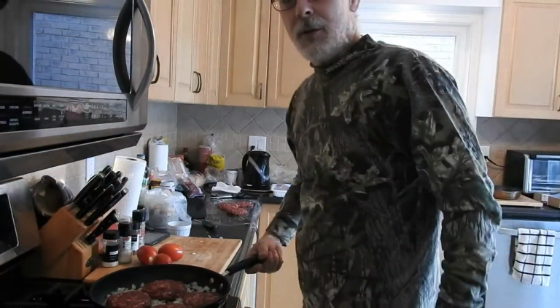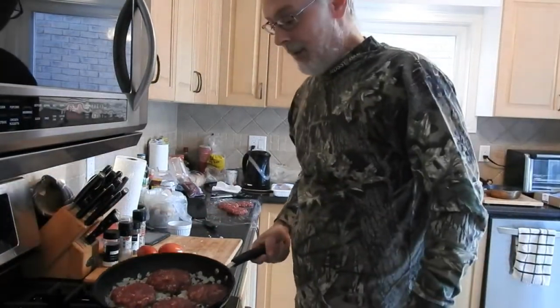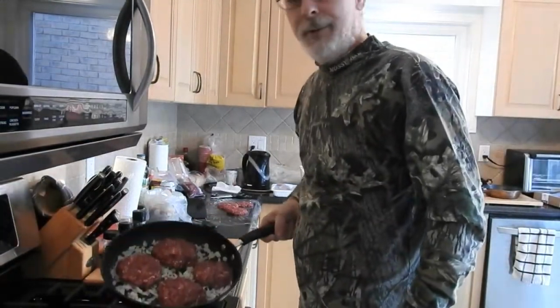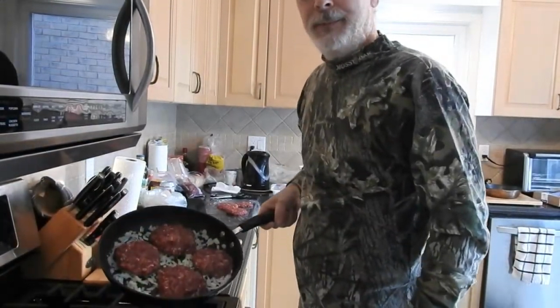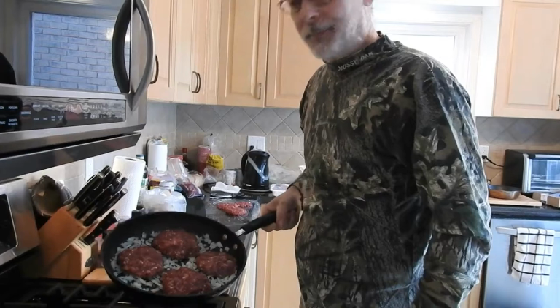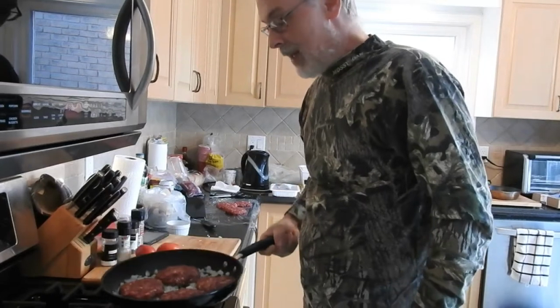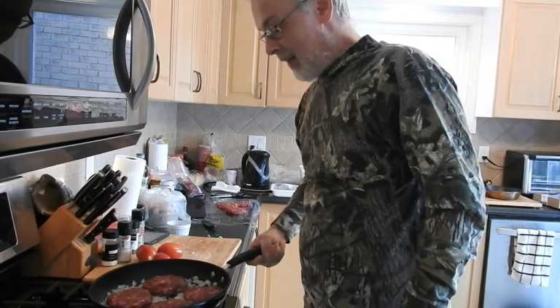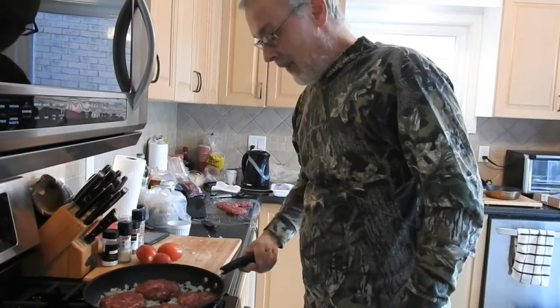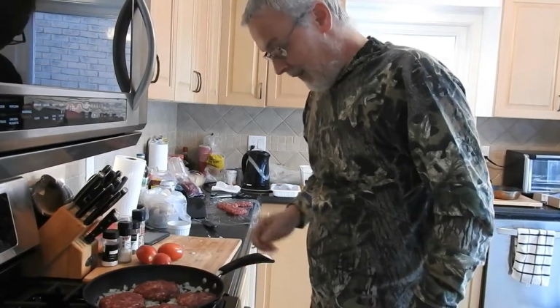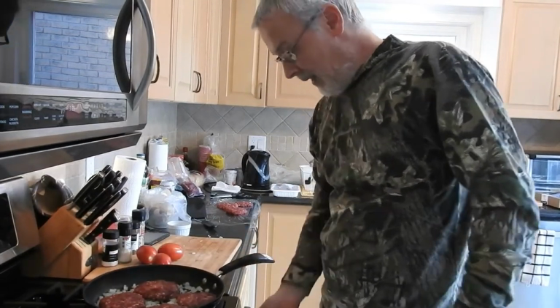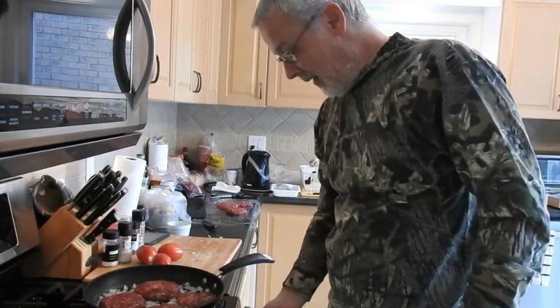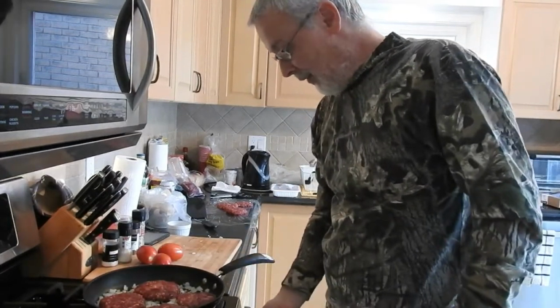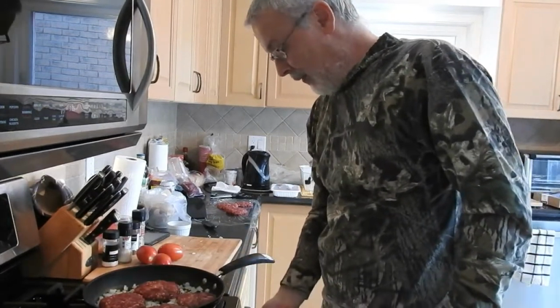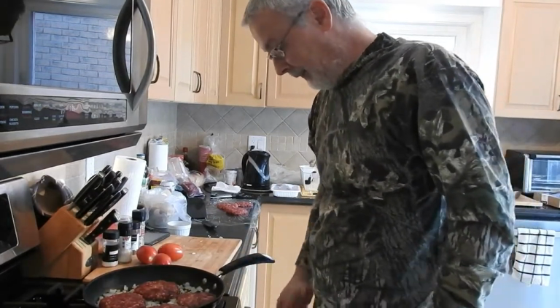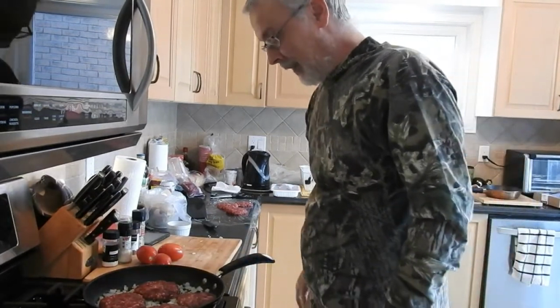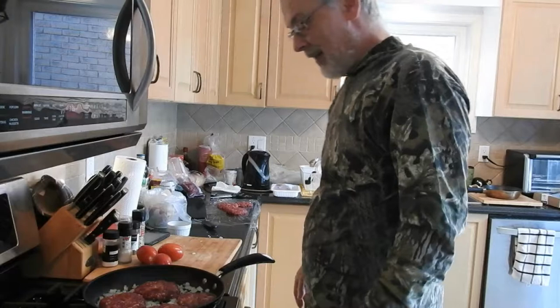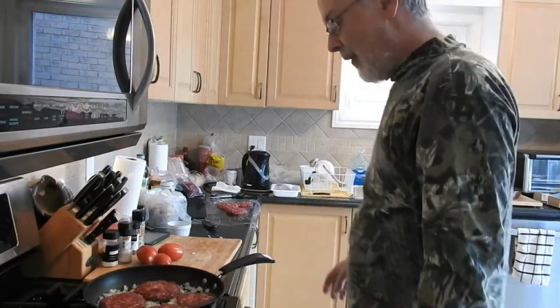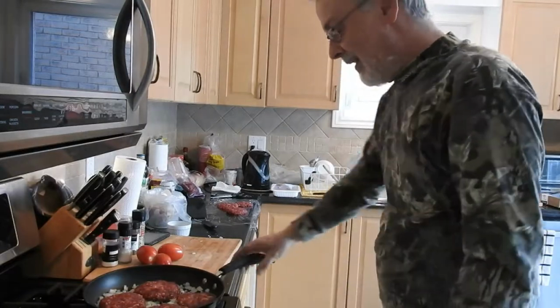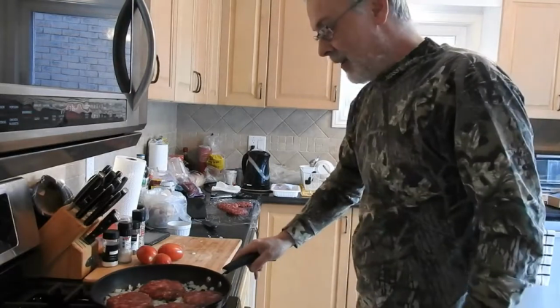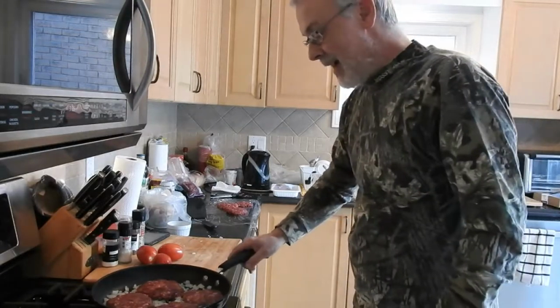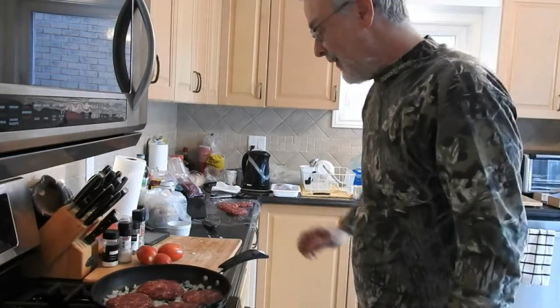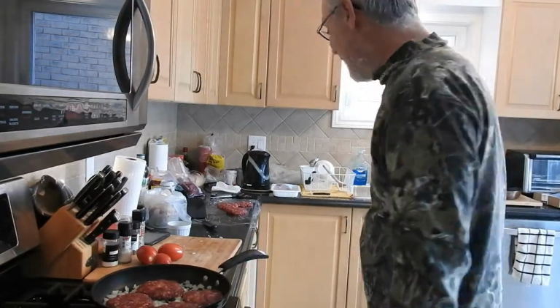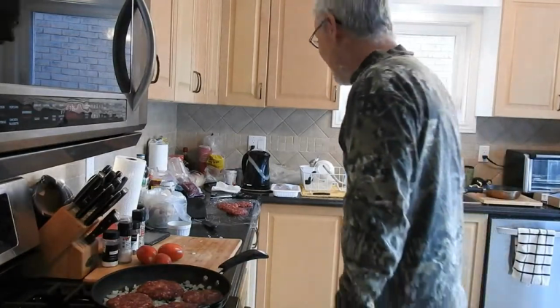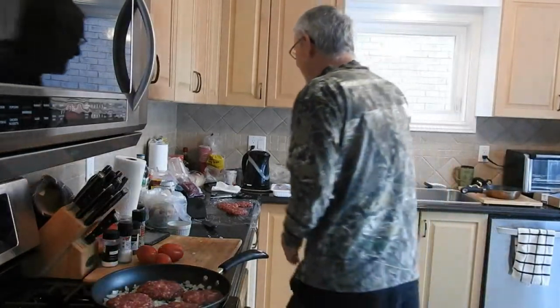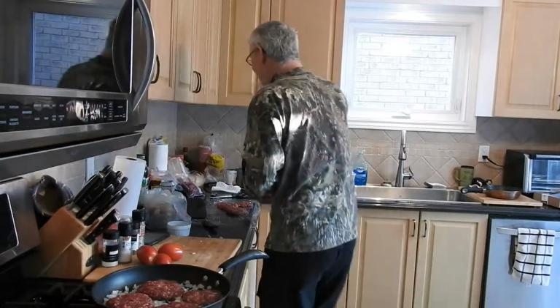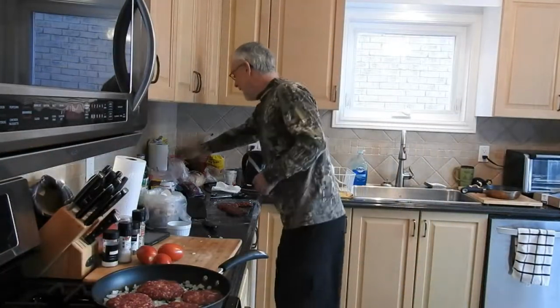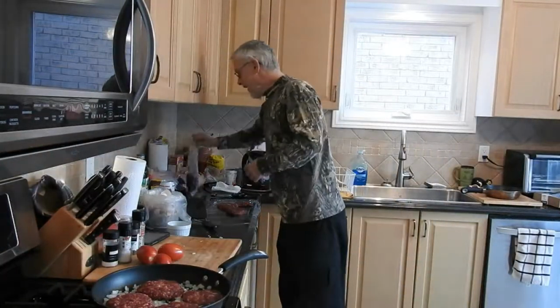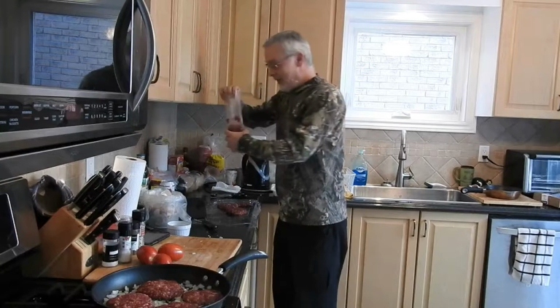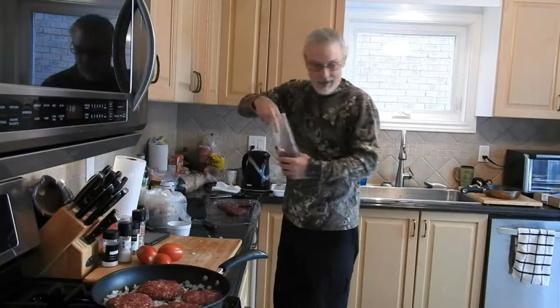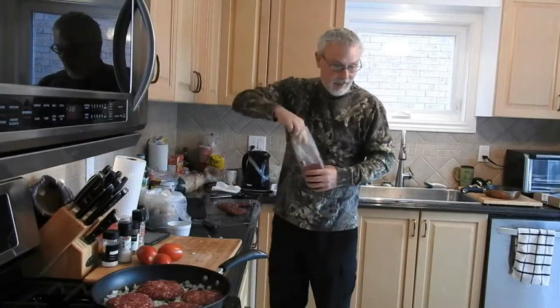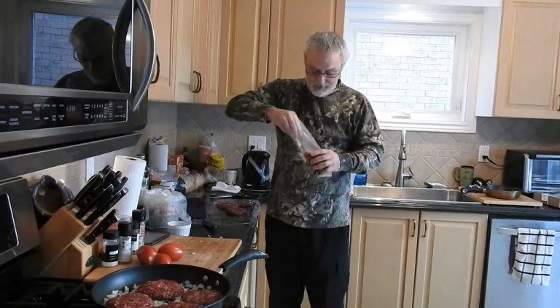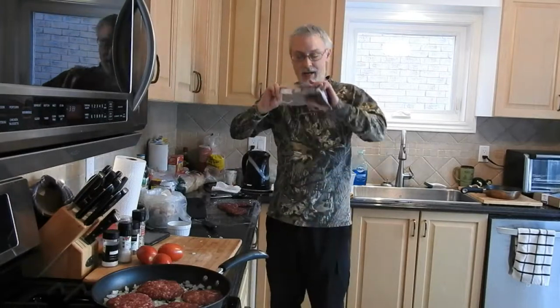We've got four of them down. I turned the heat down a little — I think it went a little too low — so there we go, now we're cooking. The cat's still bugging me for deer, so I'll have to get her some.